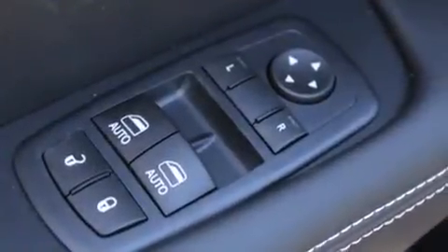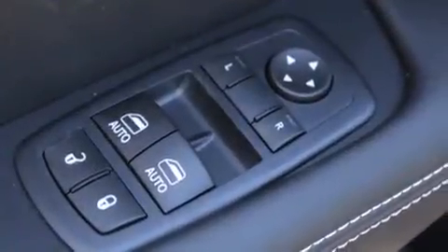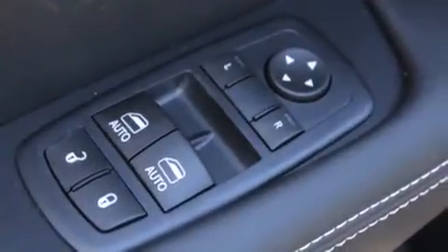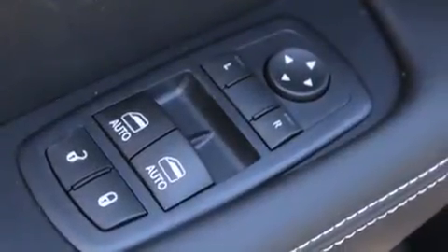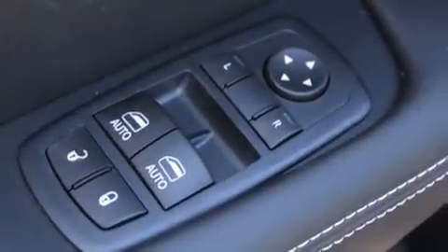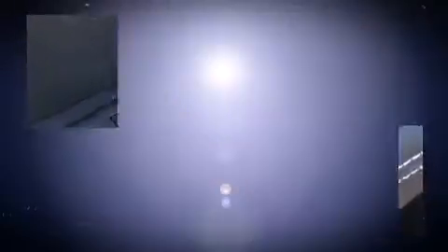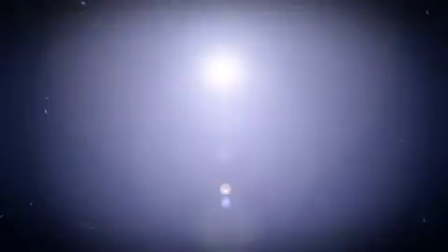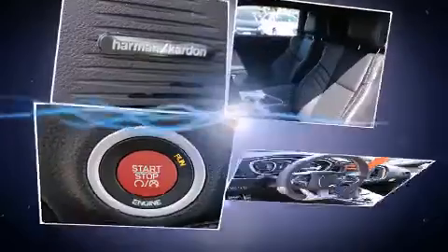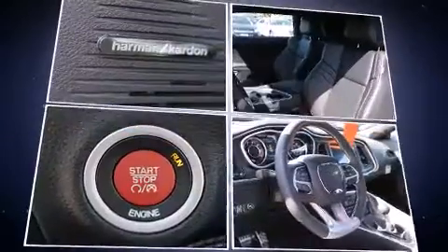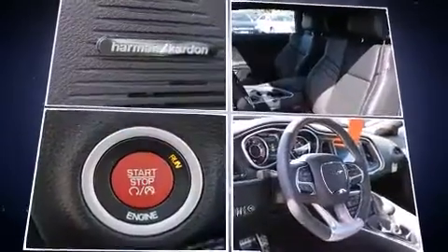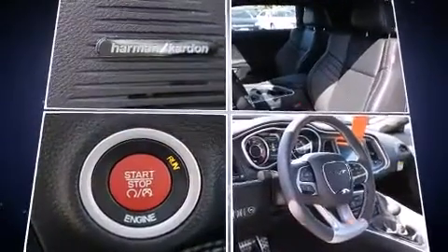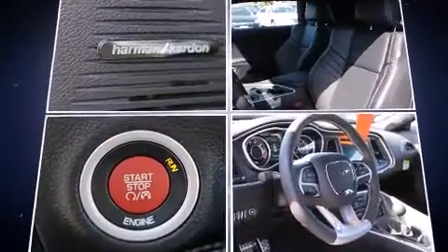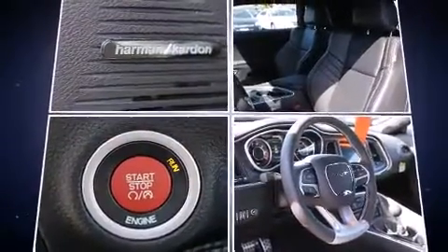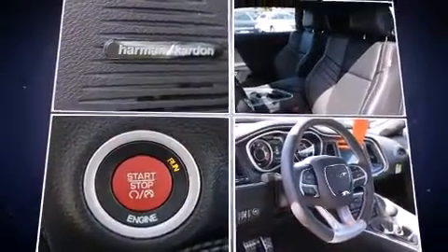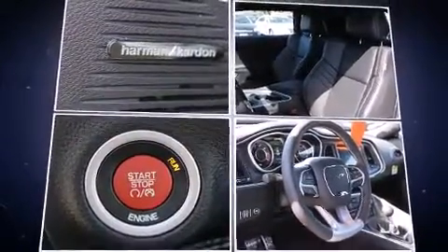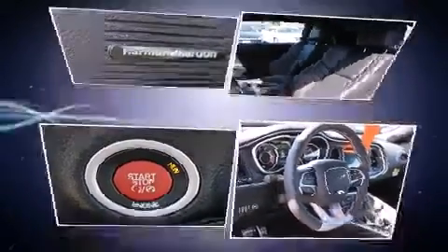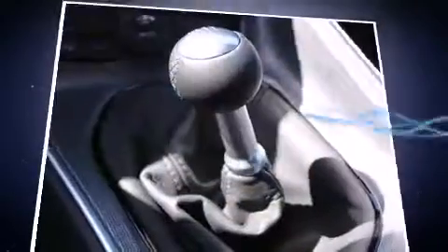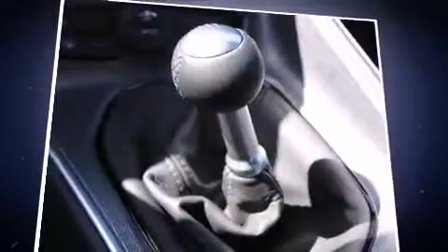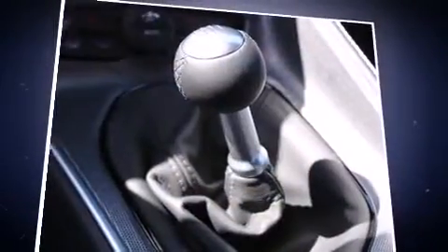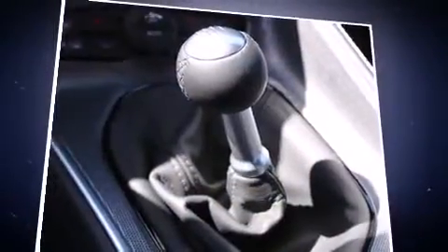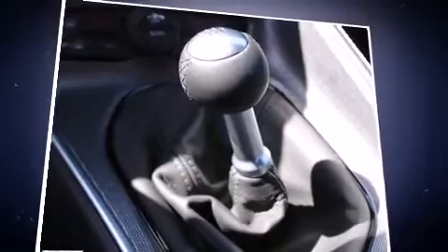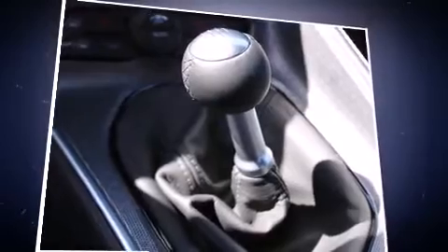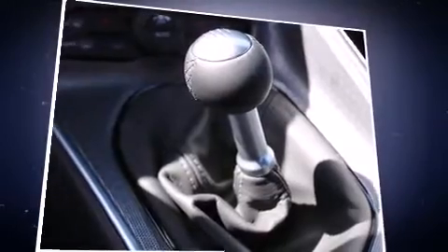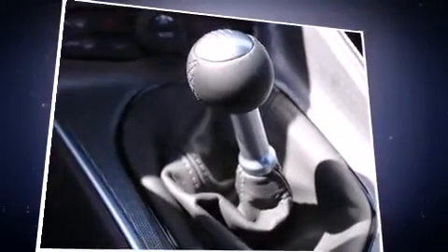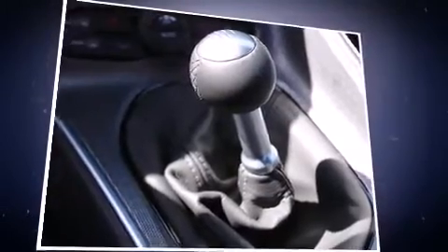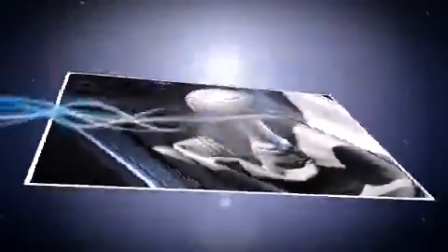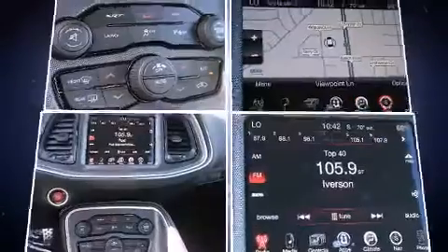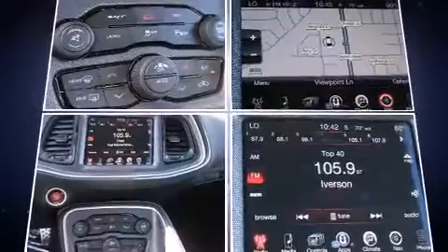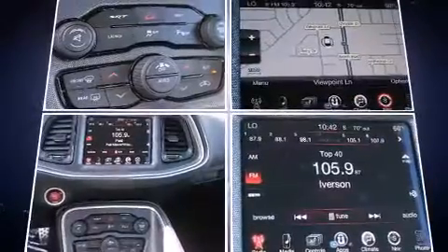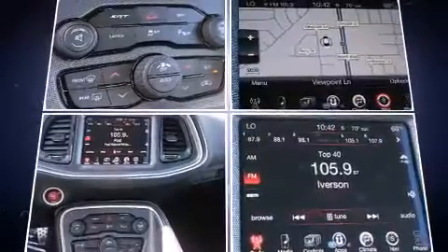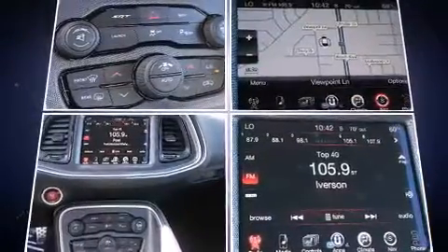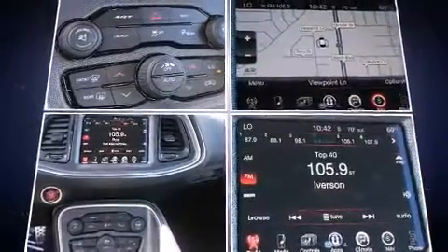Dodge infused the interior with top-shelf amenities such as front and rear reading lights, a built-in garage door transmitter, a blind-spot monitoring system, heated and ventilated seats, and voice-activated navigation.